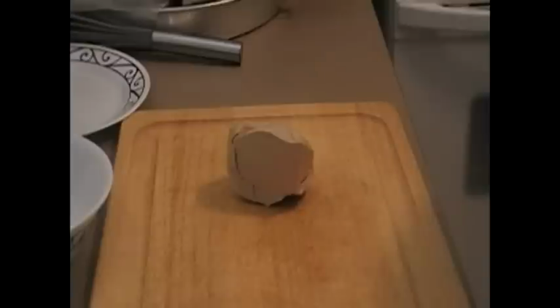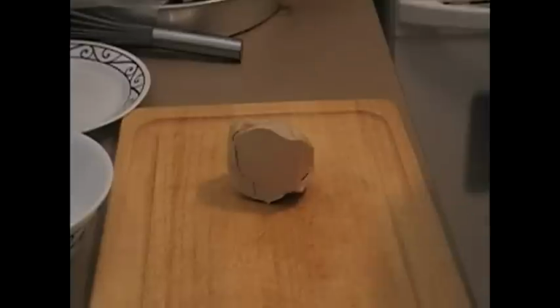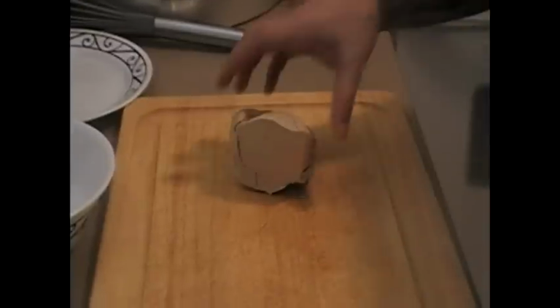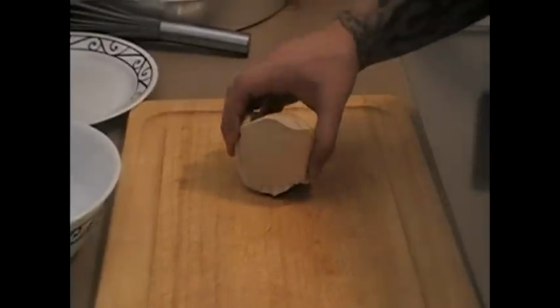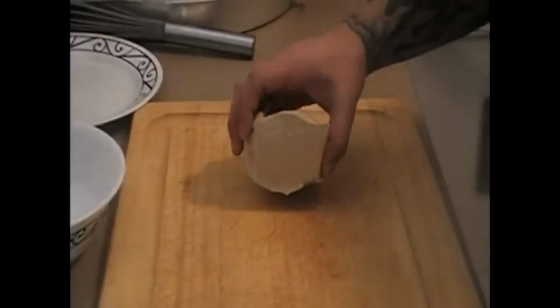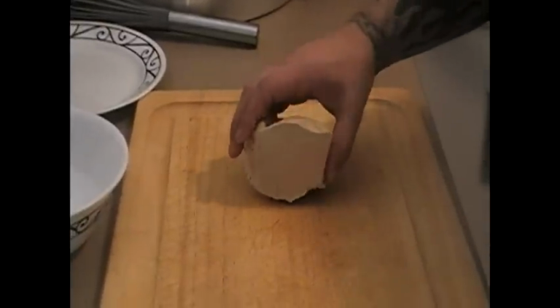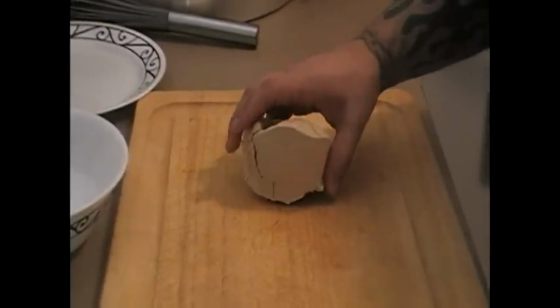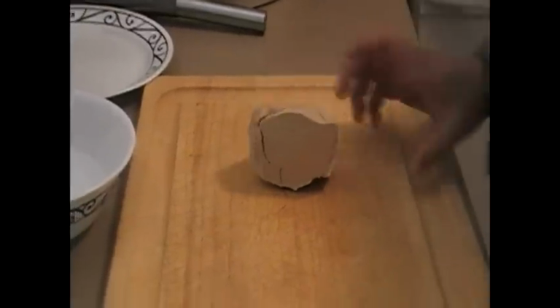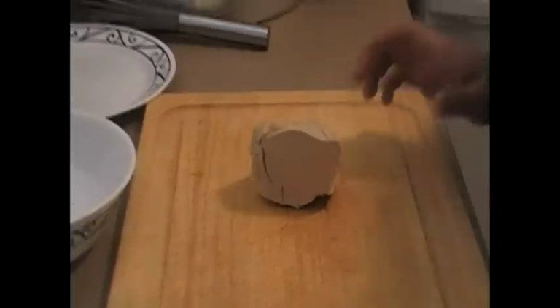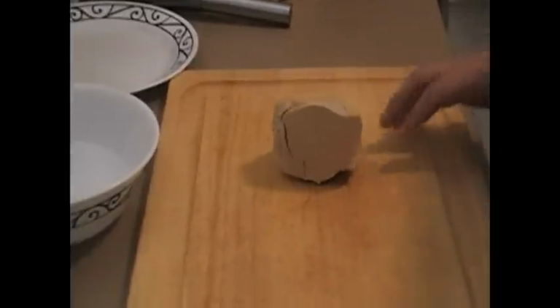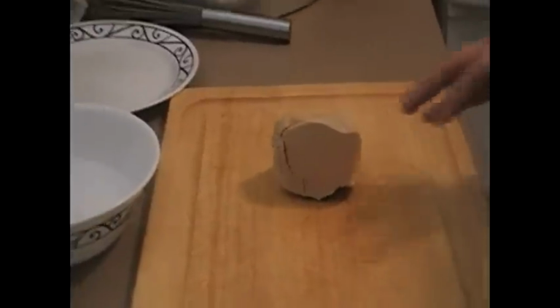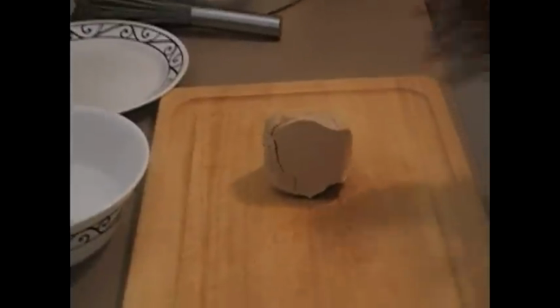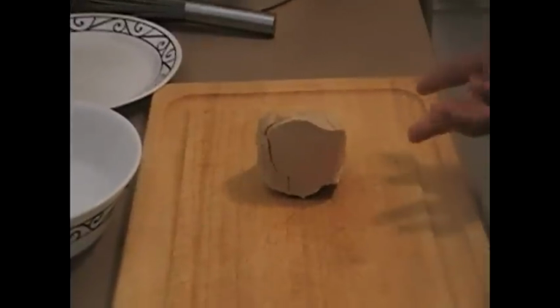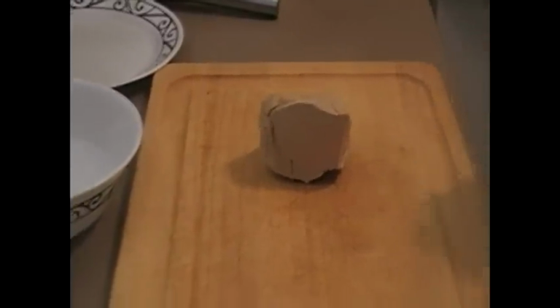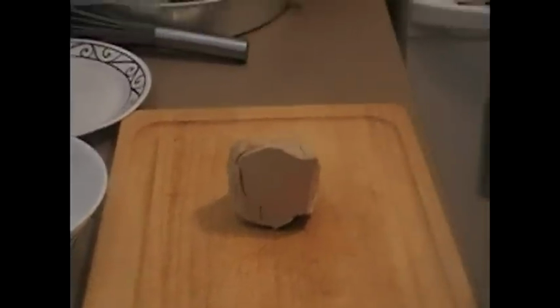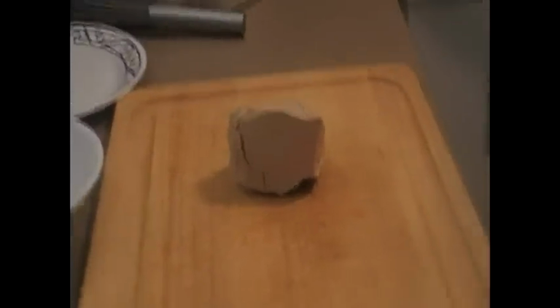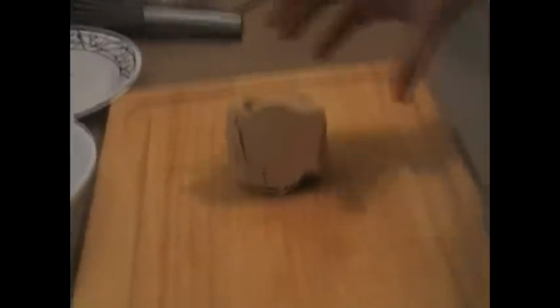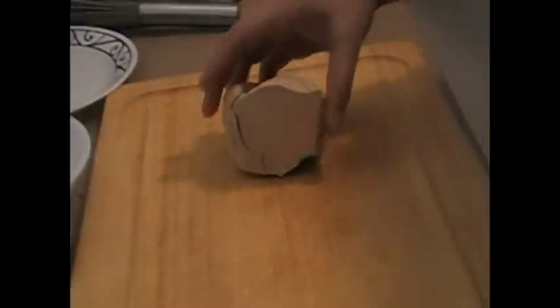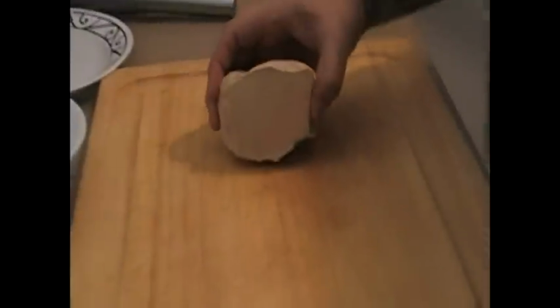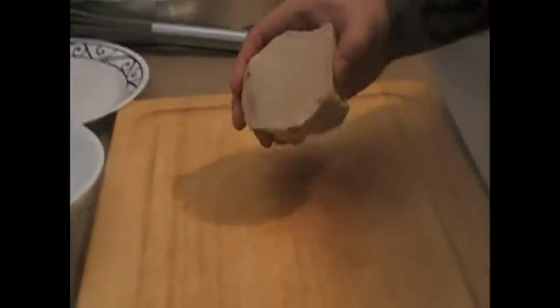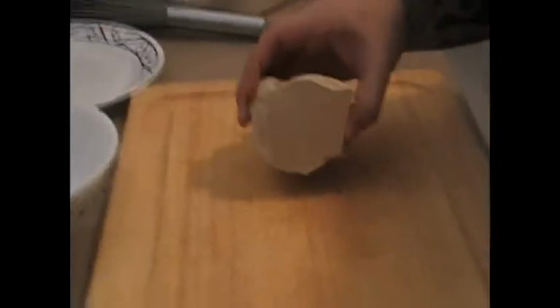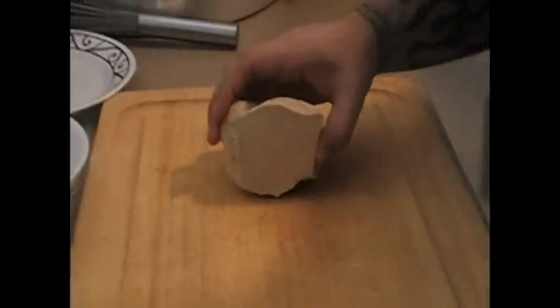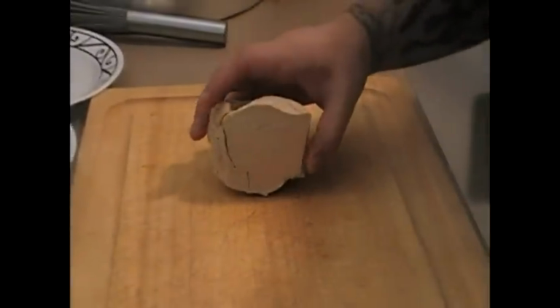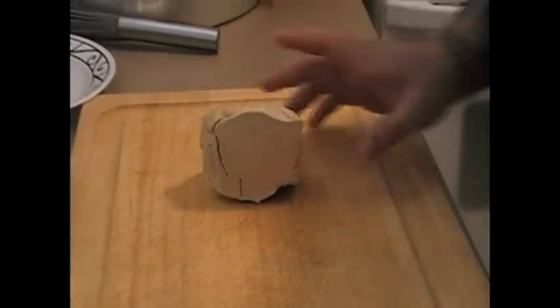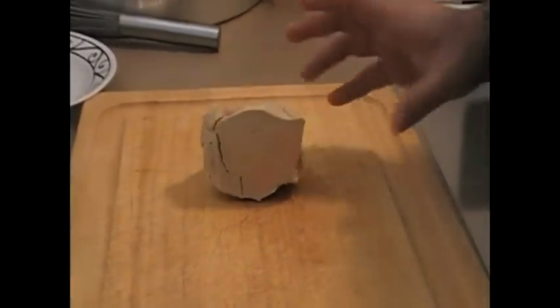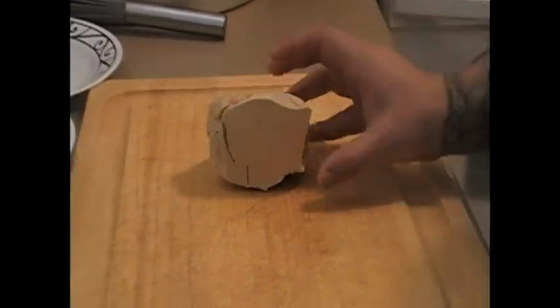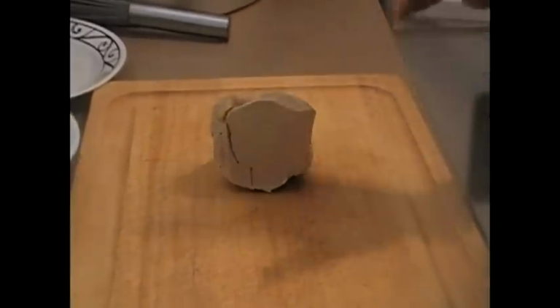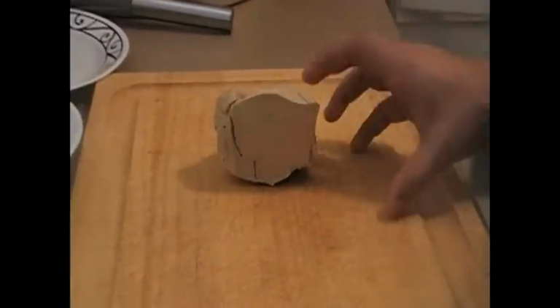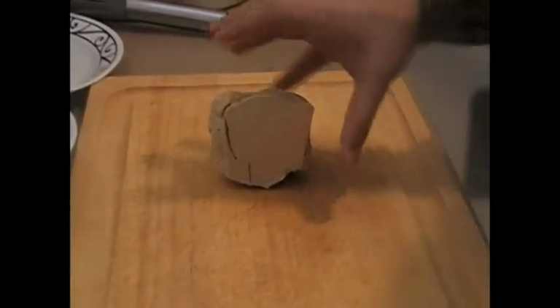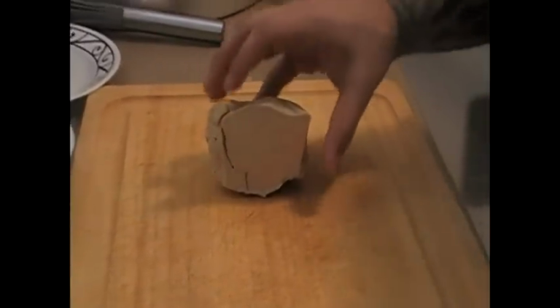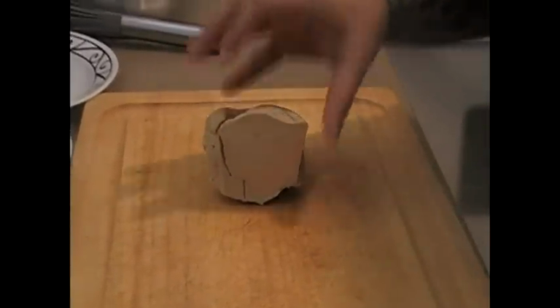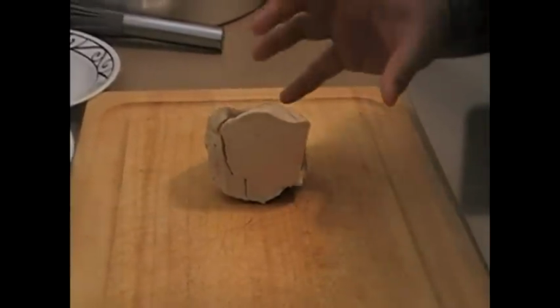So we have a grade A foie gras. I'm trying to cut this nicely and present it in a nice presentable way. So what we do first is put this in the freezer for about five minutes. That way the foie gras can settle and seize up a little bit, so it'll be easier to cut.